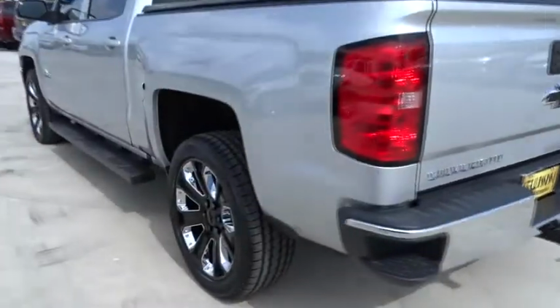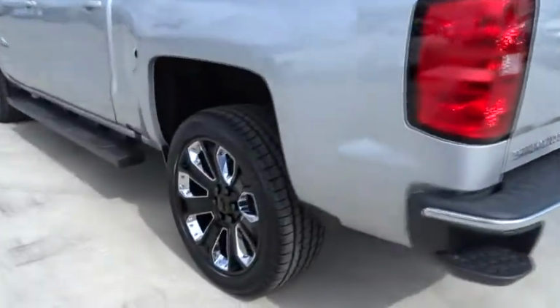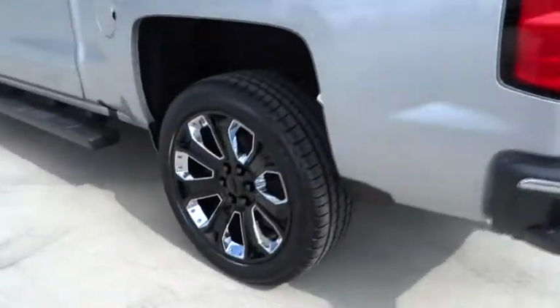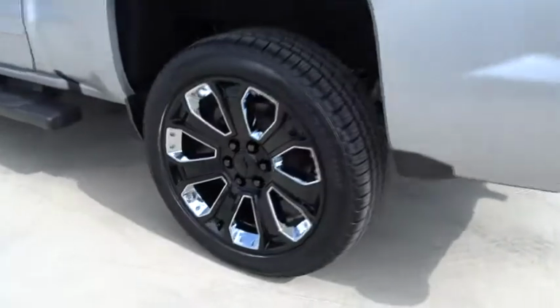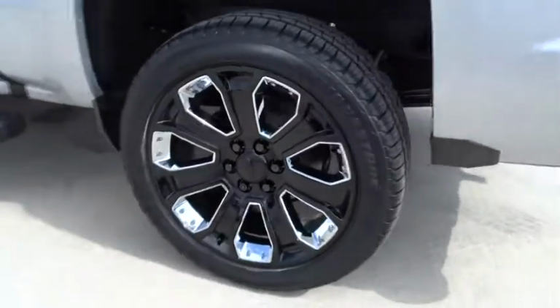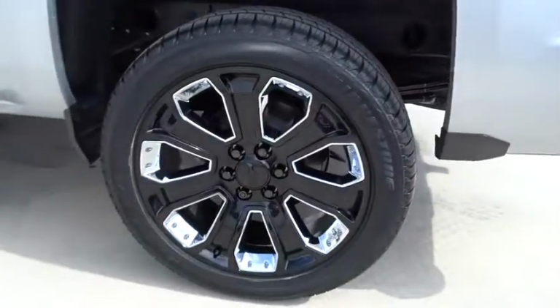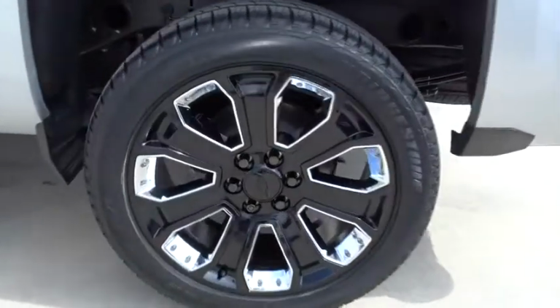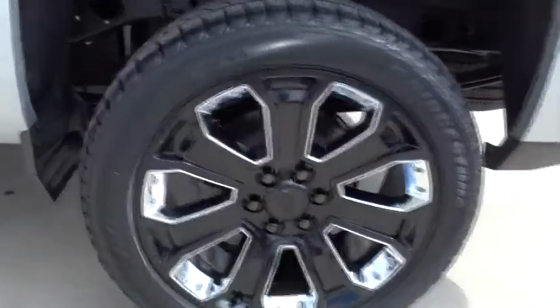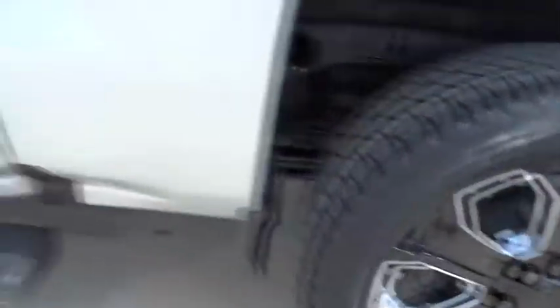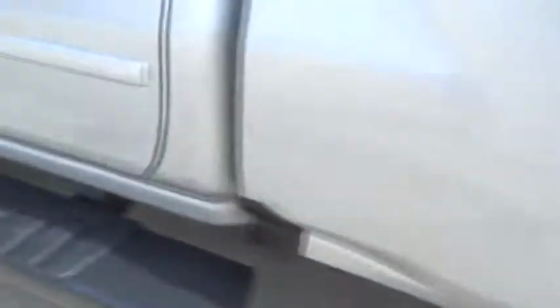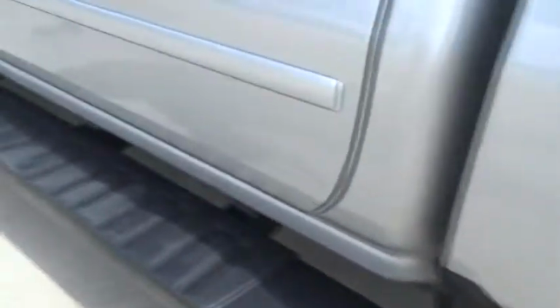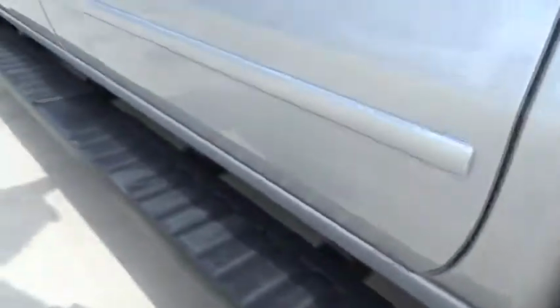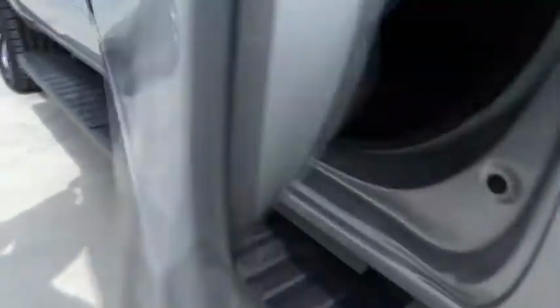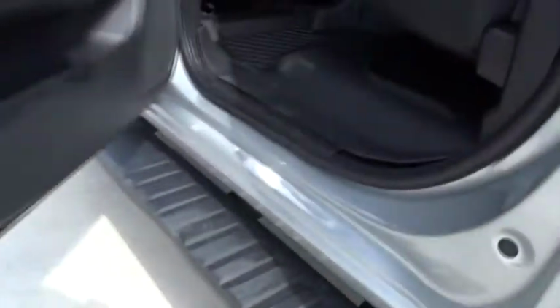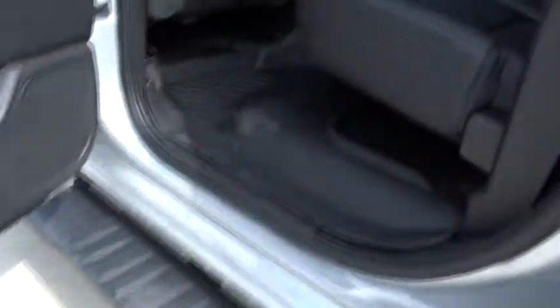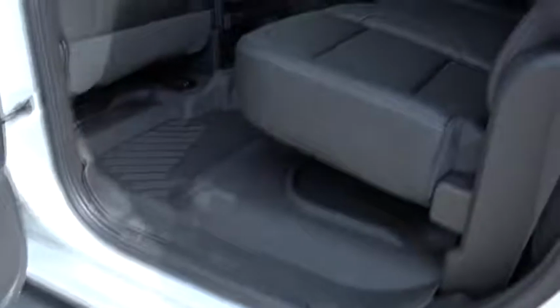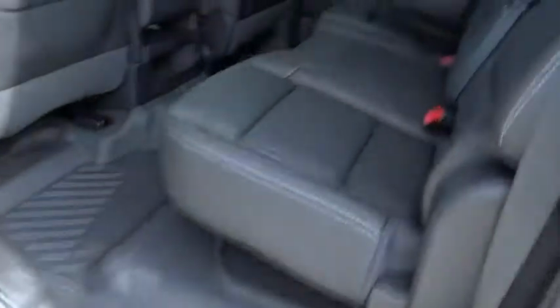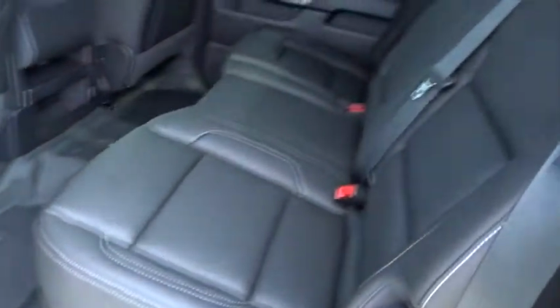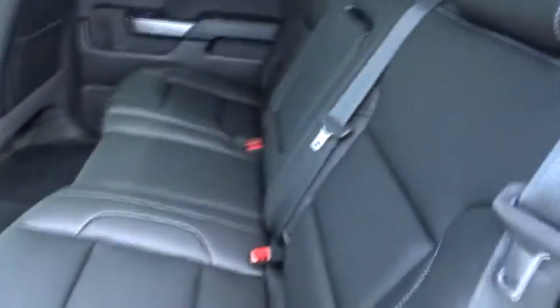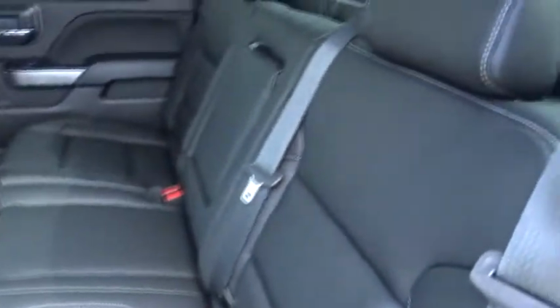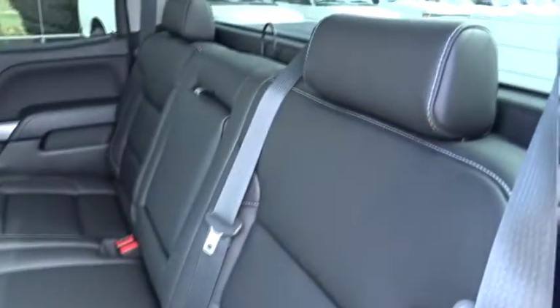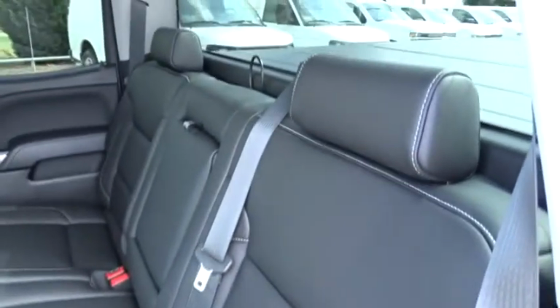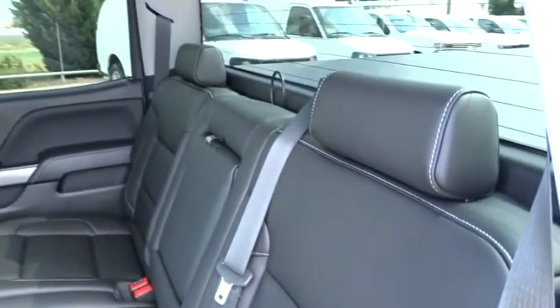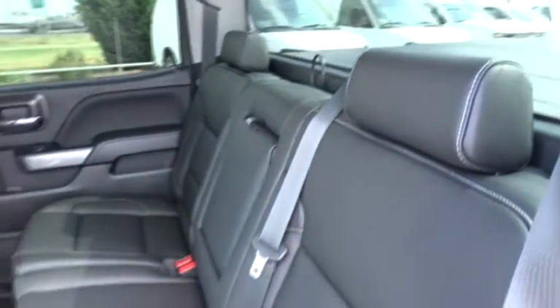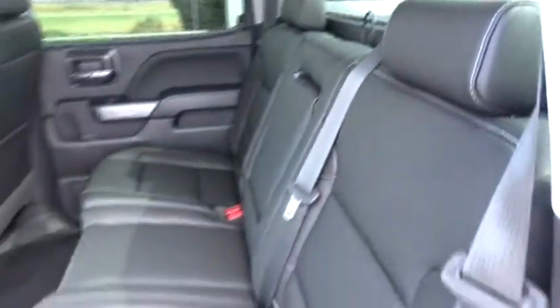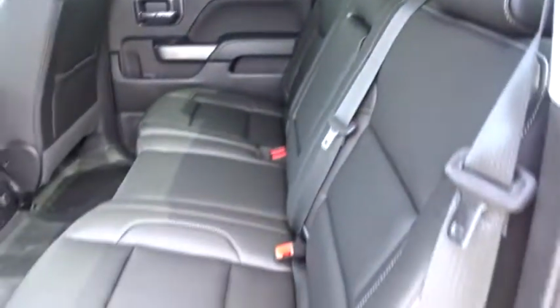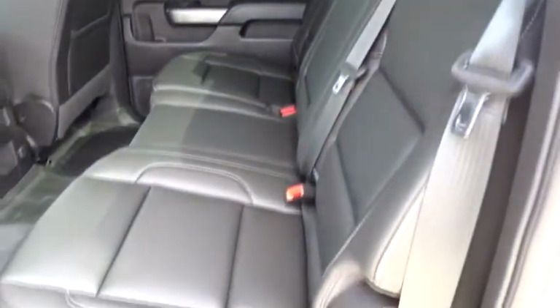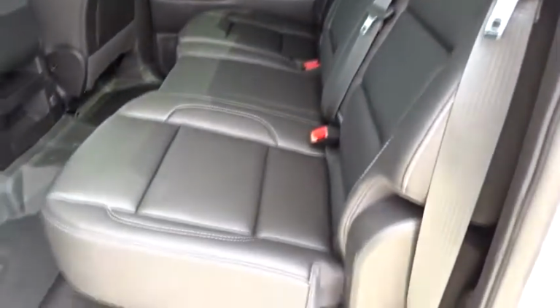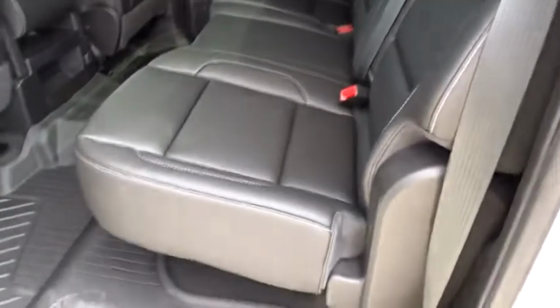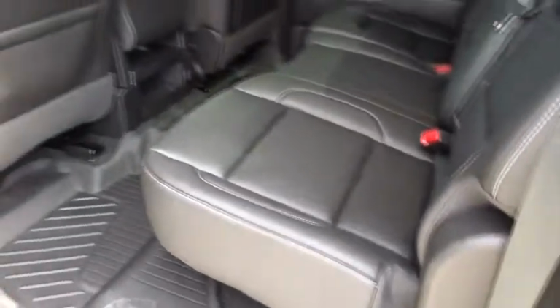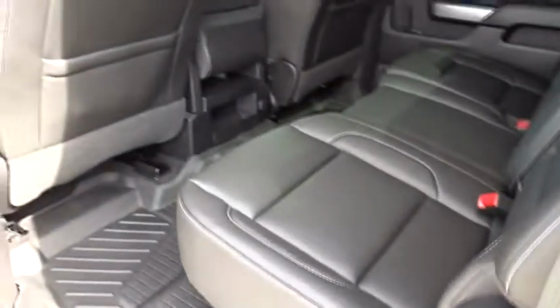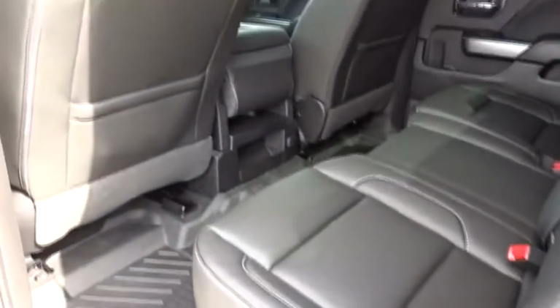Anti-lock braking system. Traction control. Steering wheel audio controls. Stability control. Keyless entry. Backup camera. Leather wrapped steering wheel. Bluetooth. Power steering. Adjustable steering wheel. Four-wheel disc brakes.